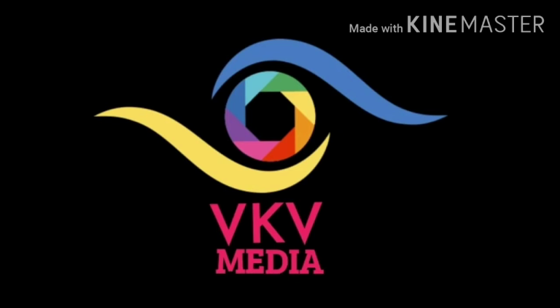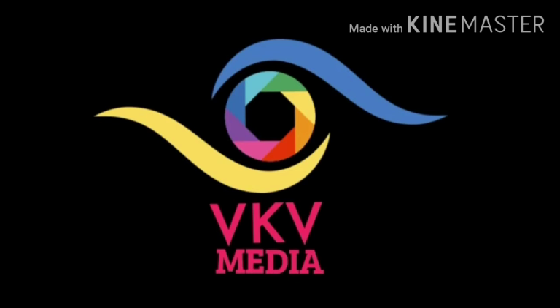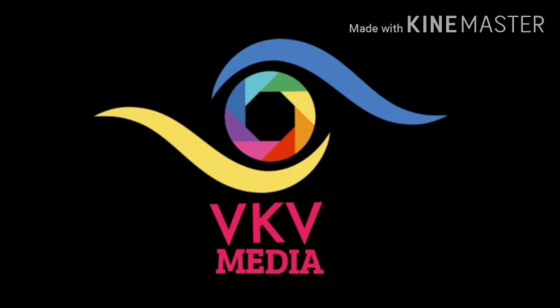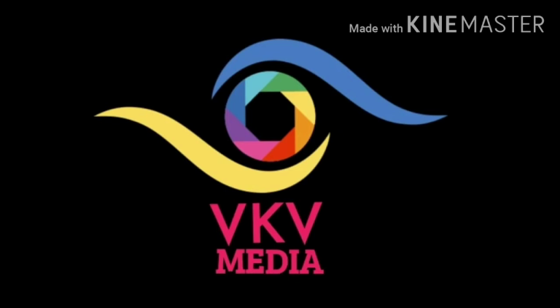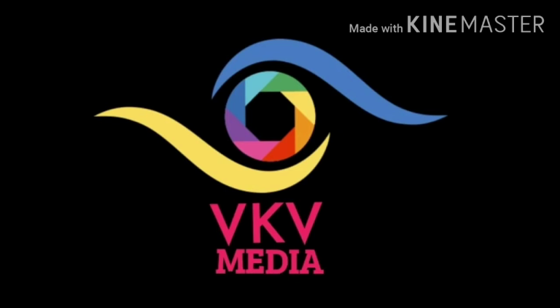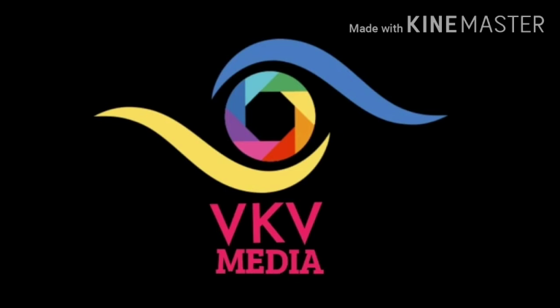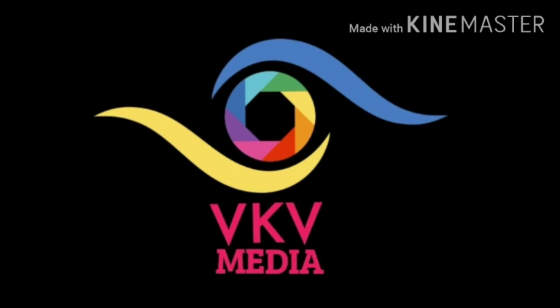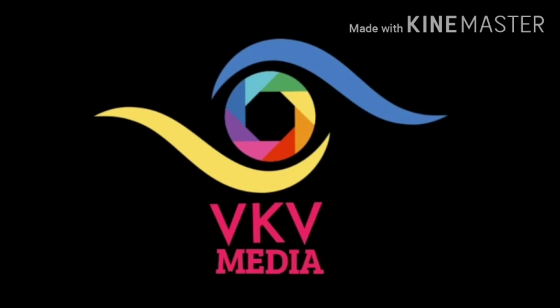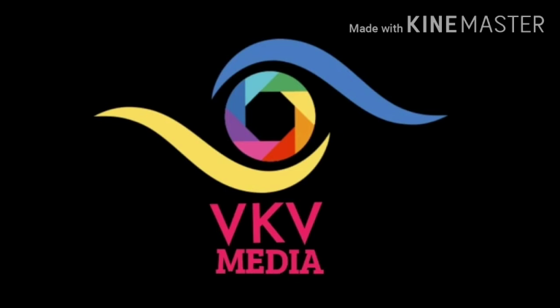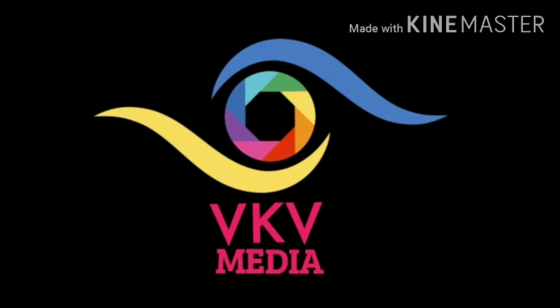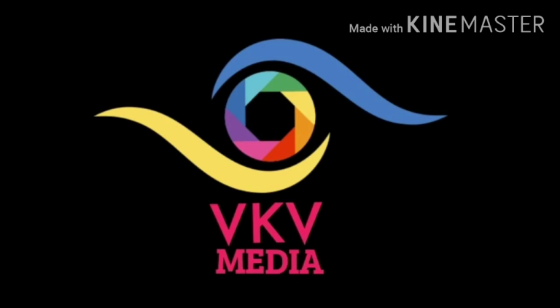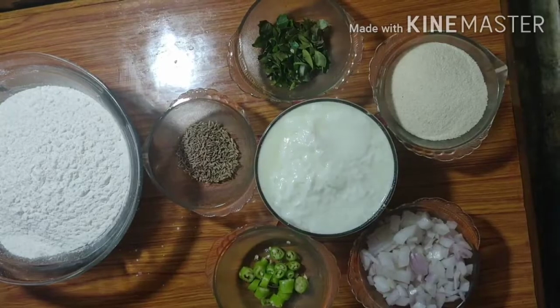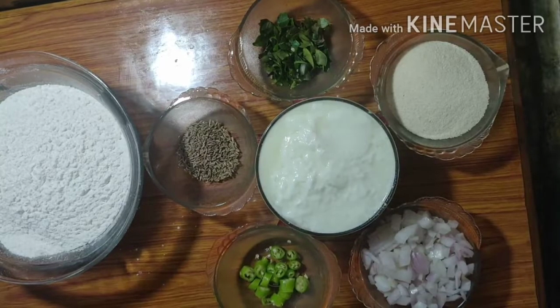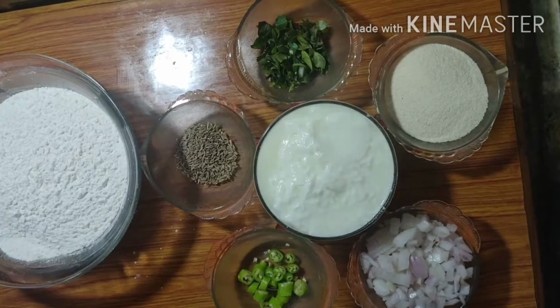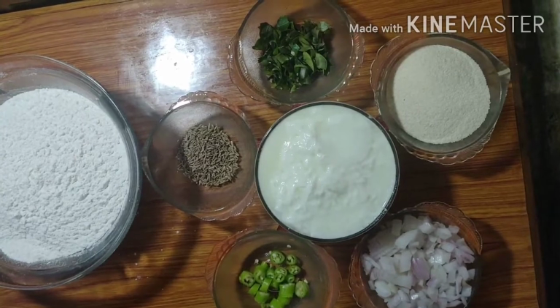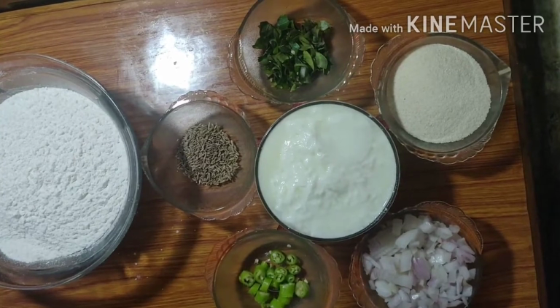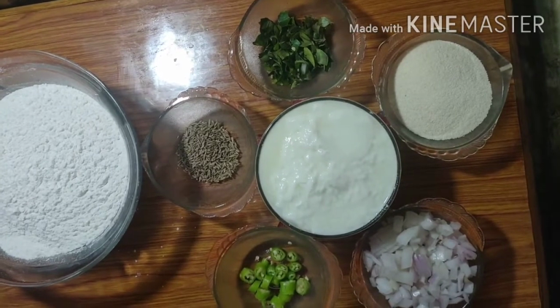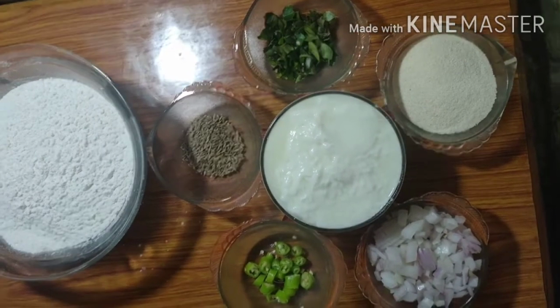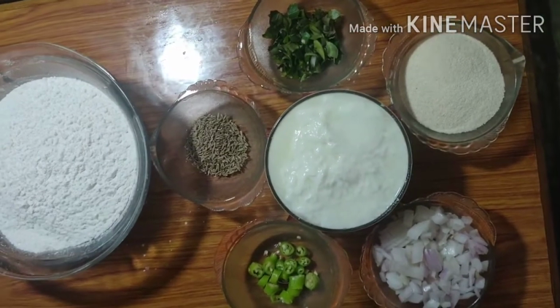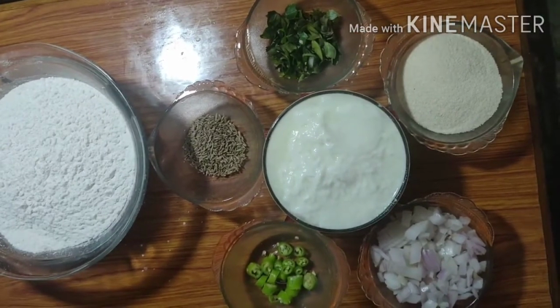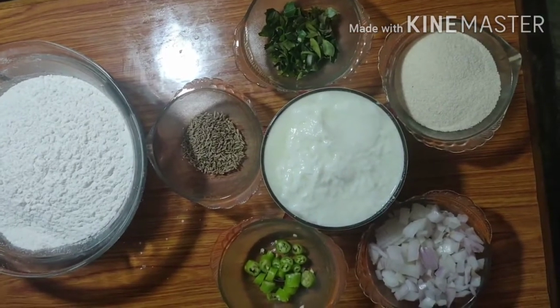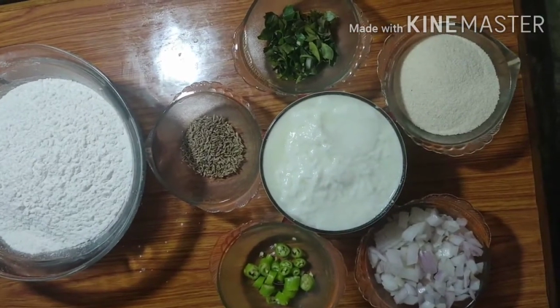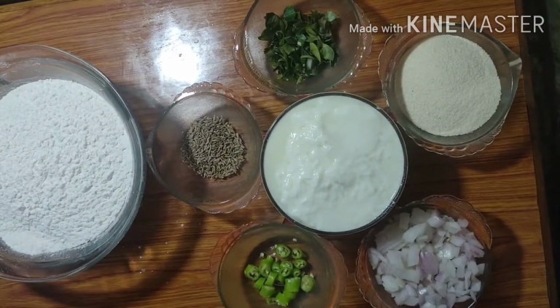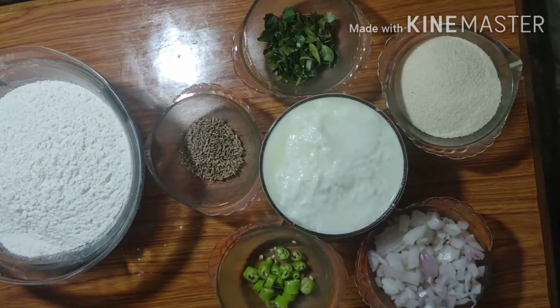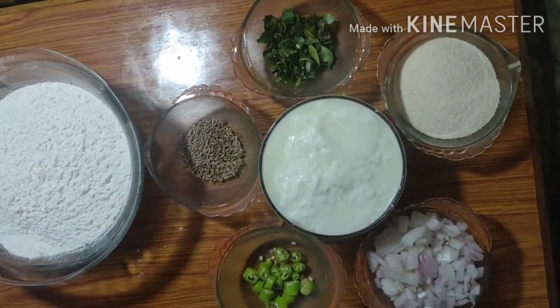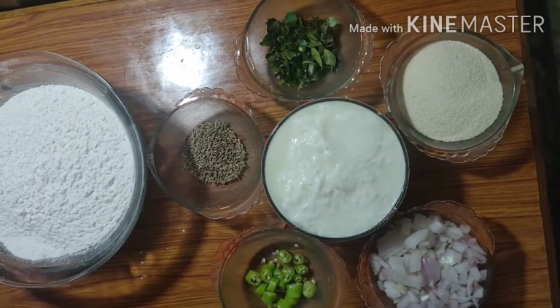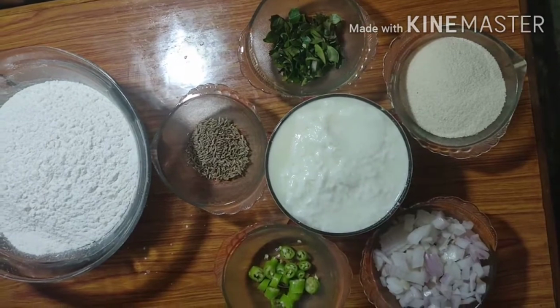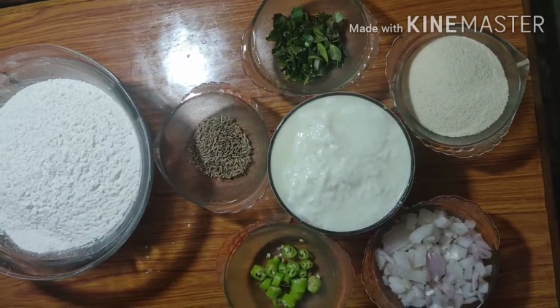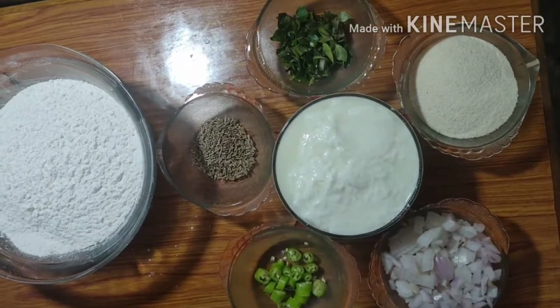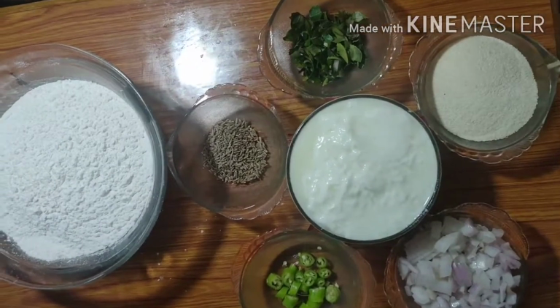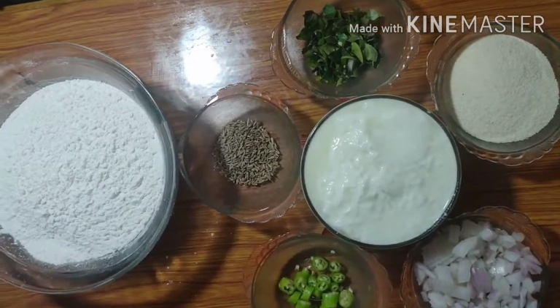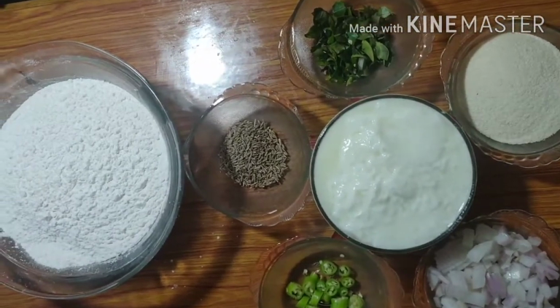Welcome to VKV Media! Today, I am going to prepare the cake. I will prepare the ingredients for the cake.